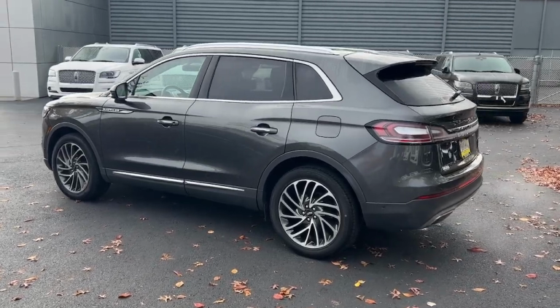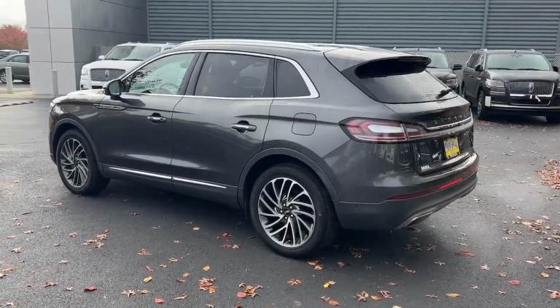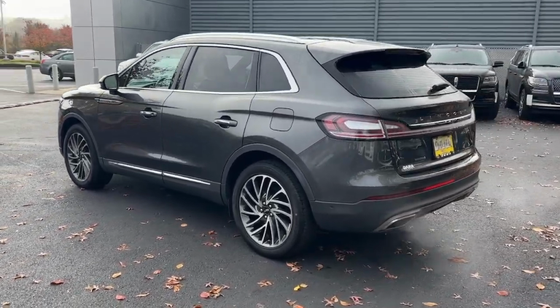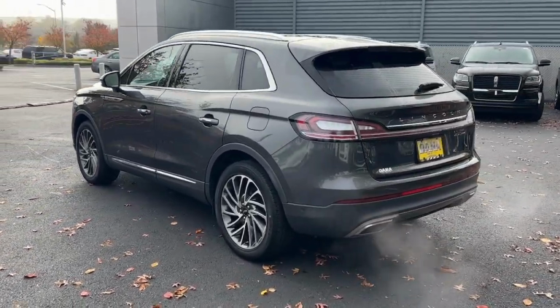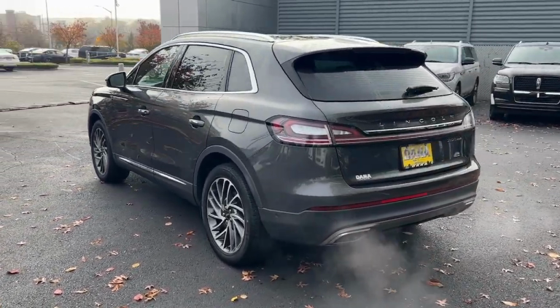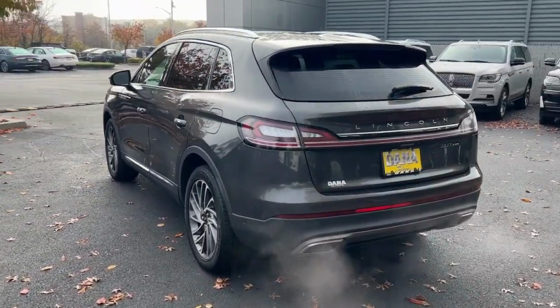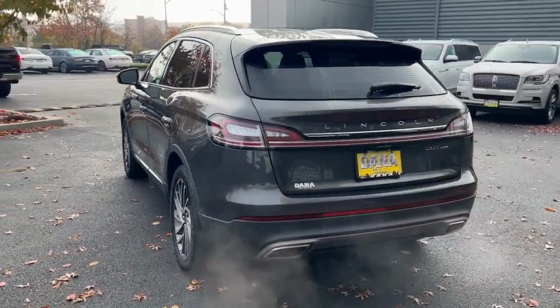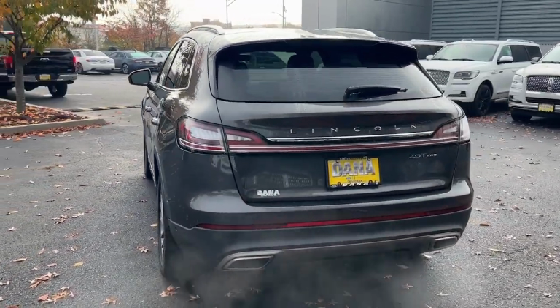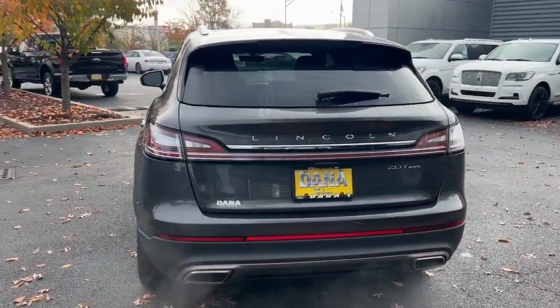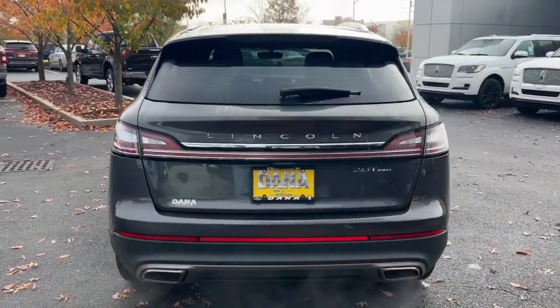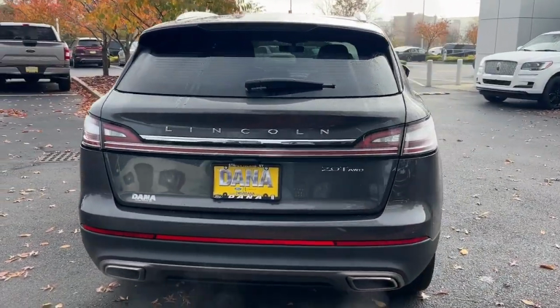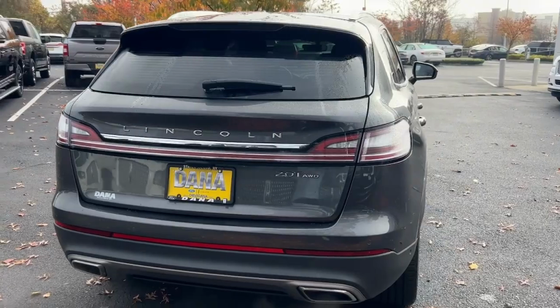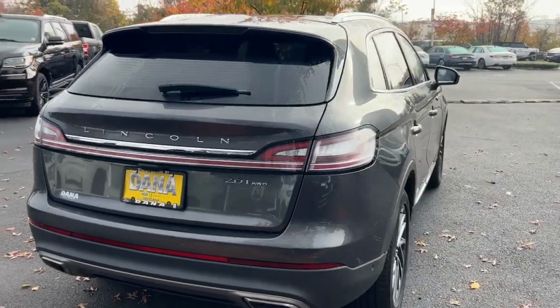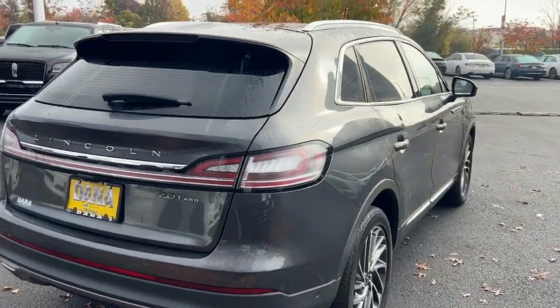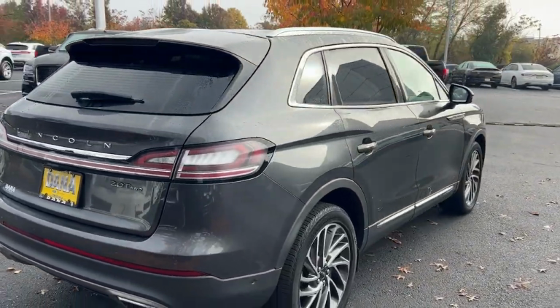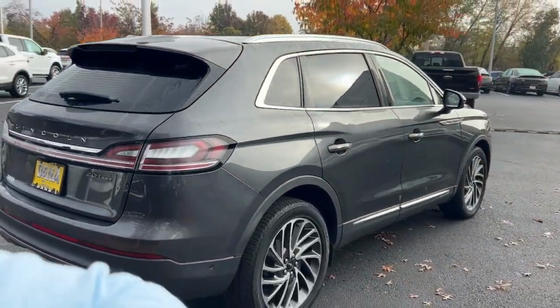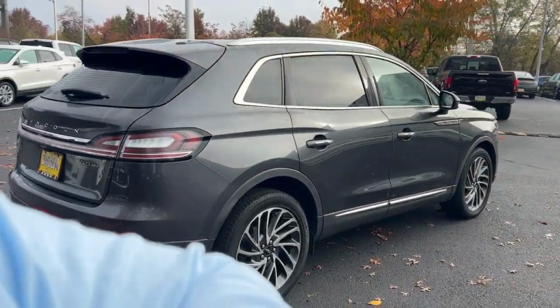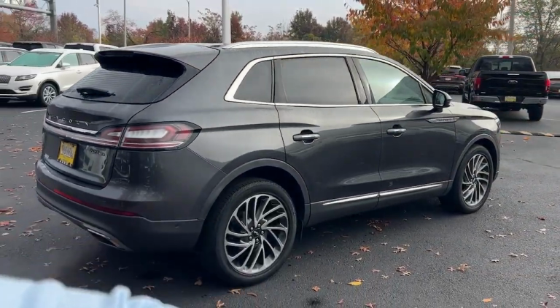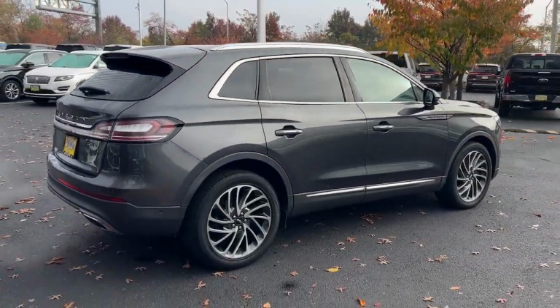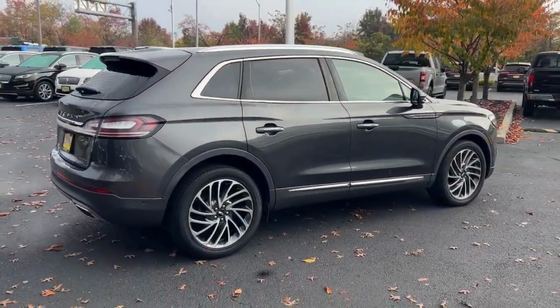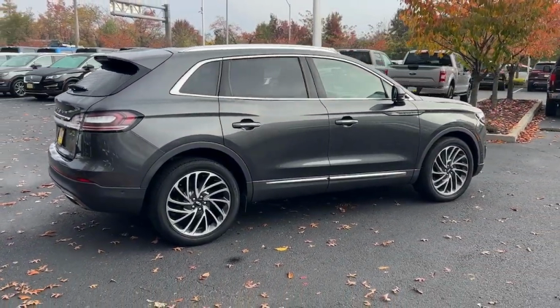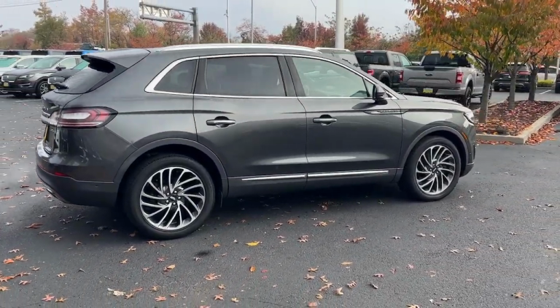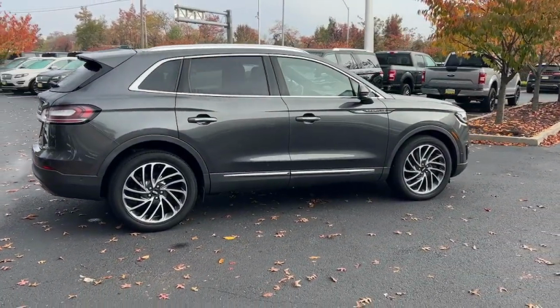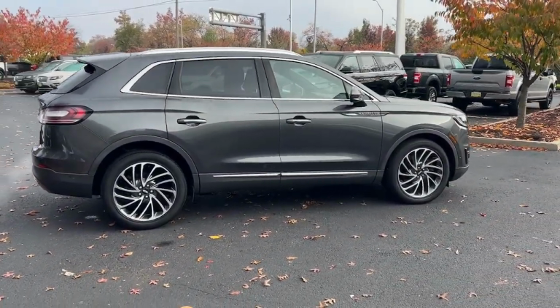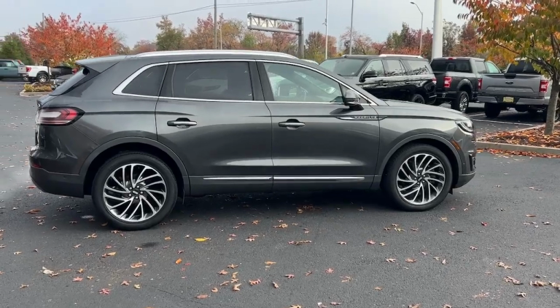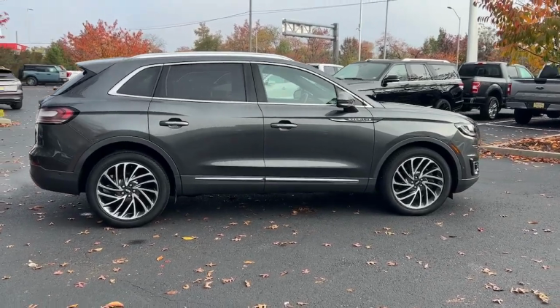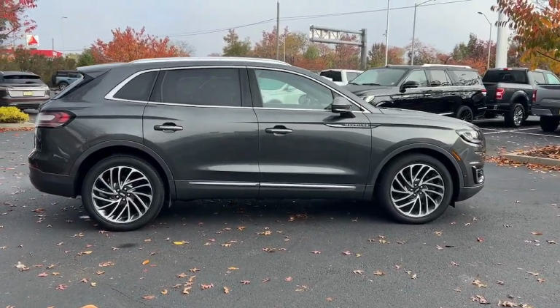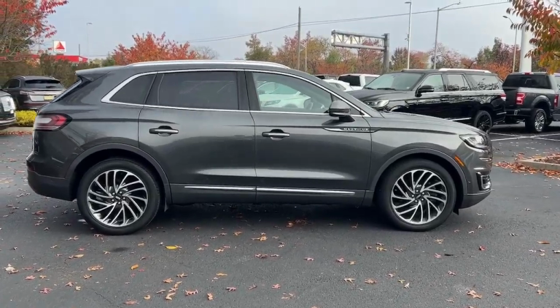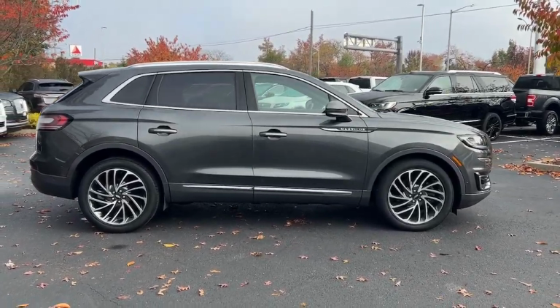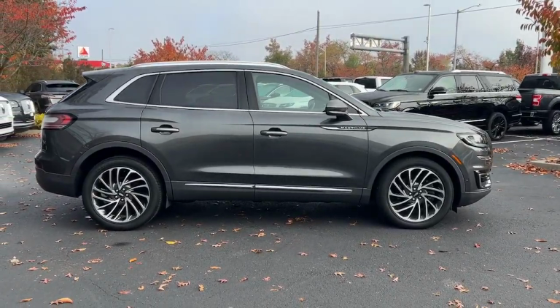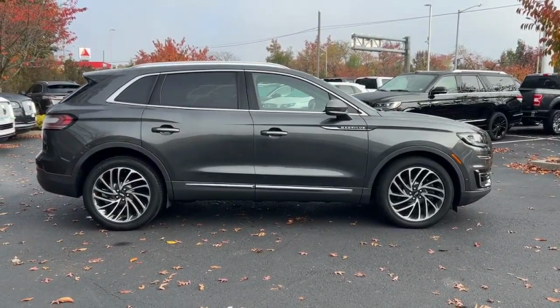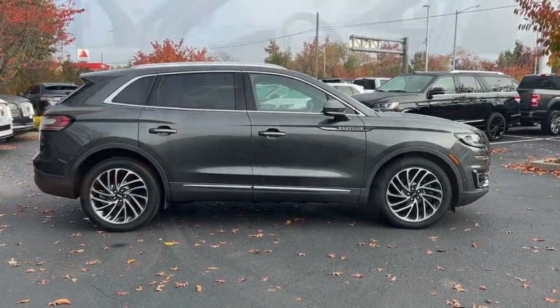Panoramic roof, navigation system, keyless entry, fog lamps, wood grain interior trim, power passenger seat, adaptive cruise control, heated rear seat, power lift gate, satellite radio.